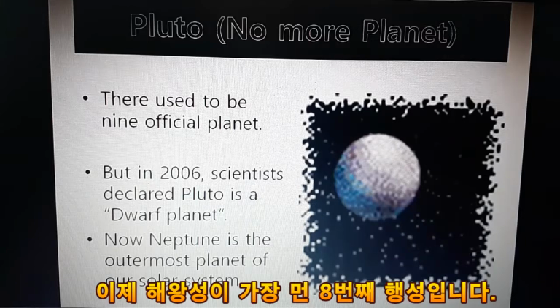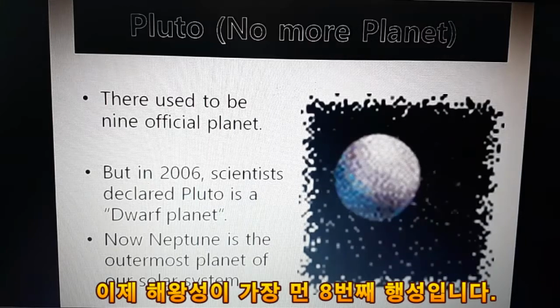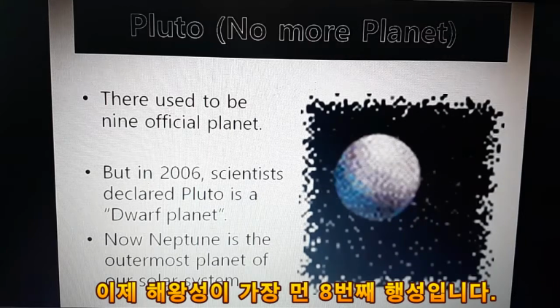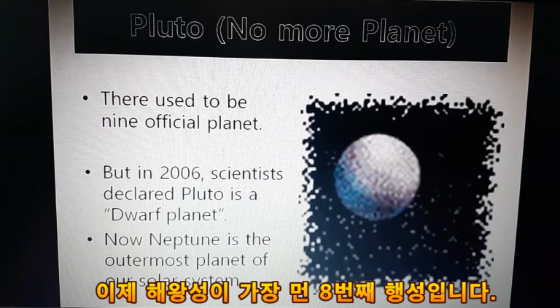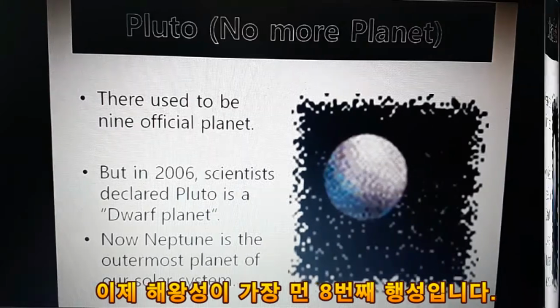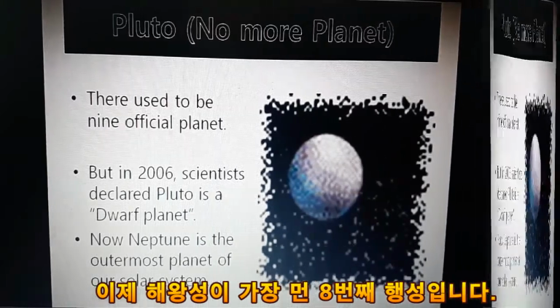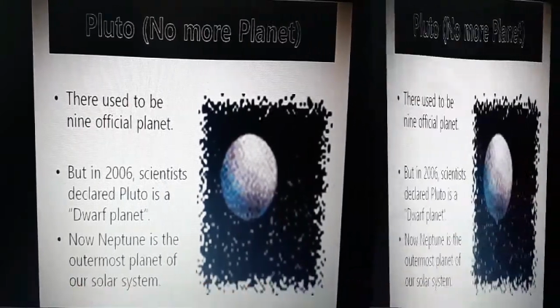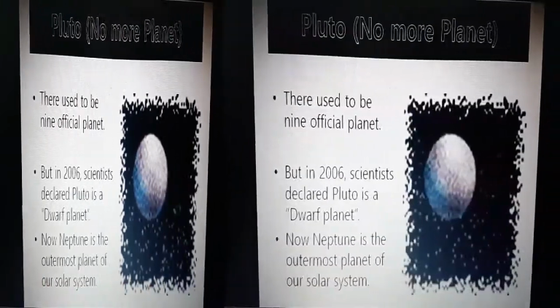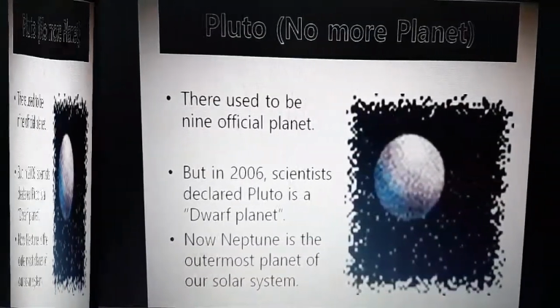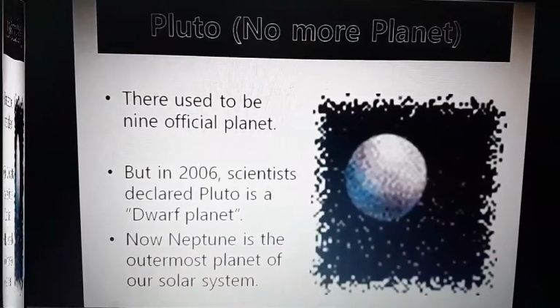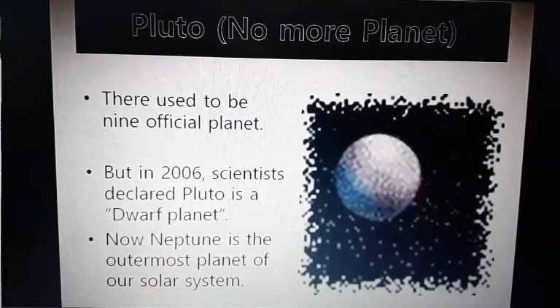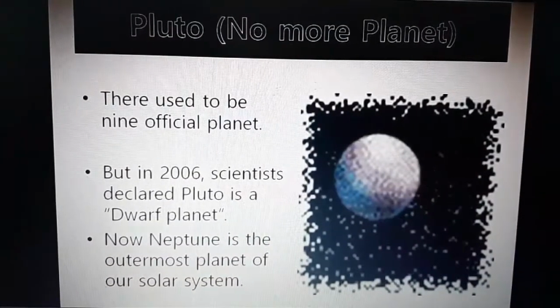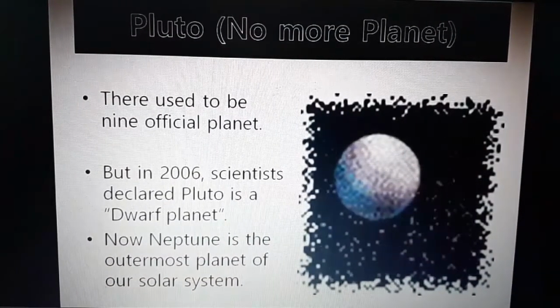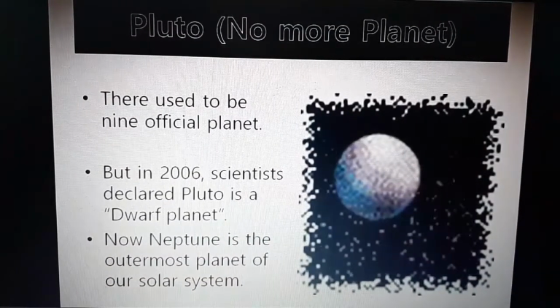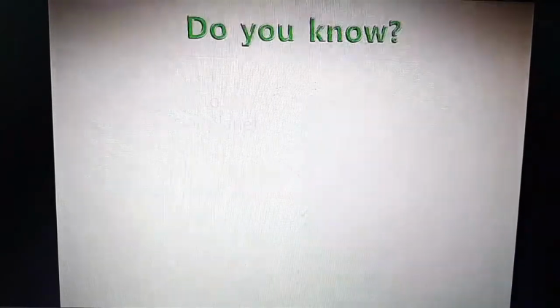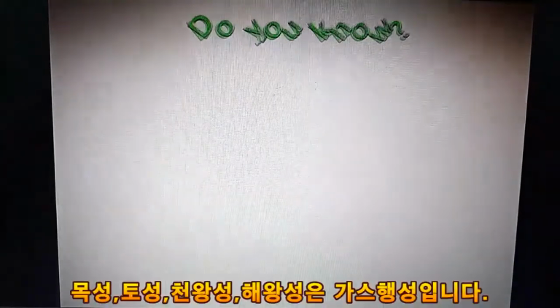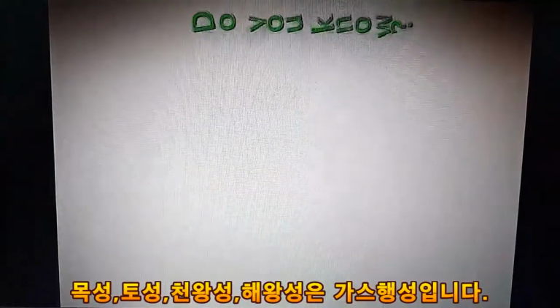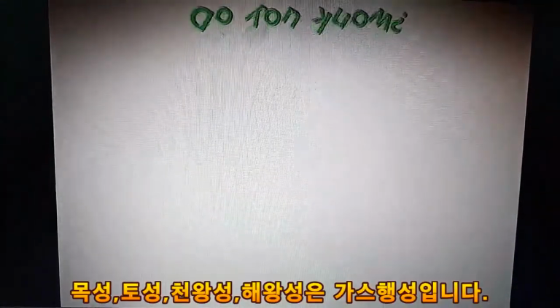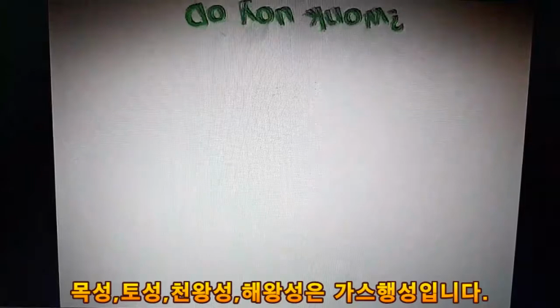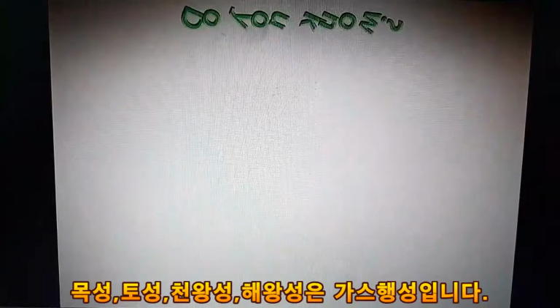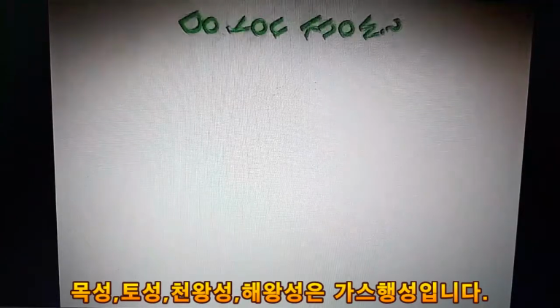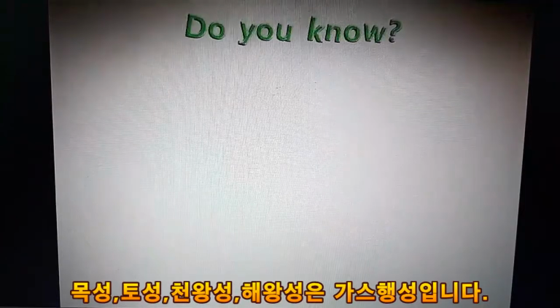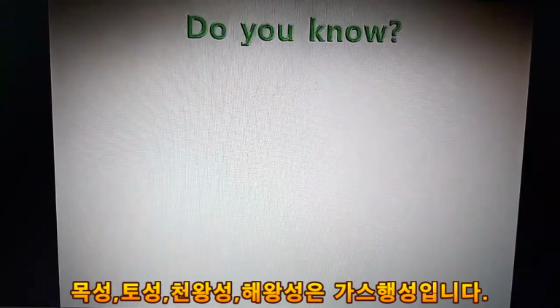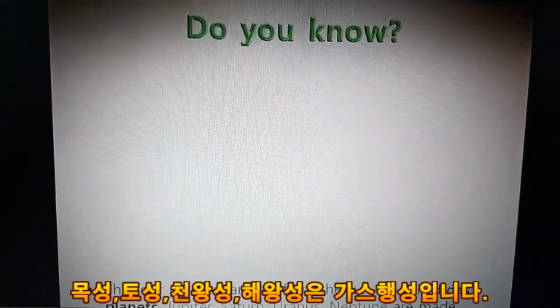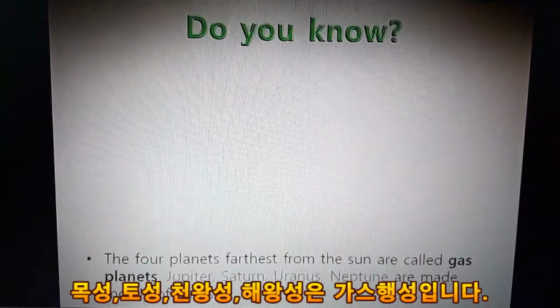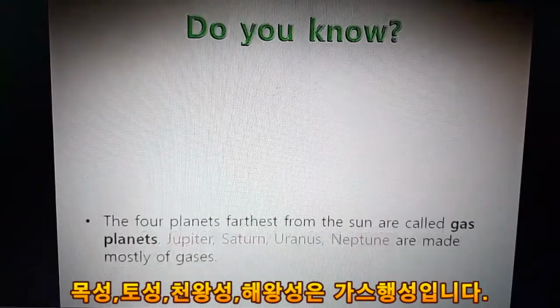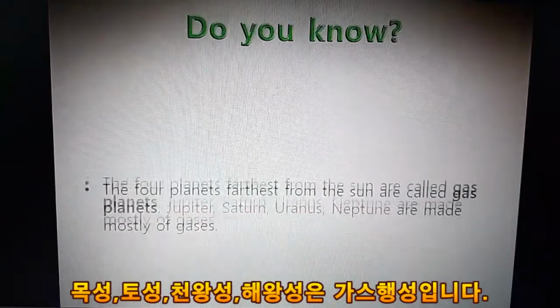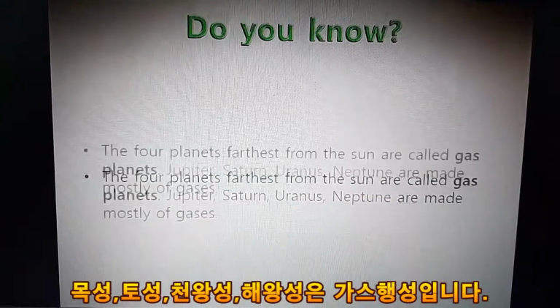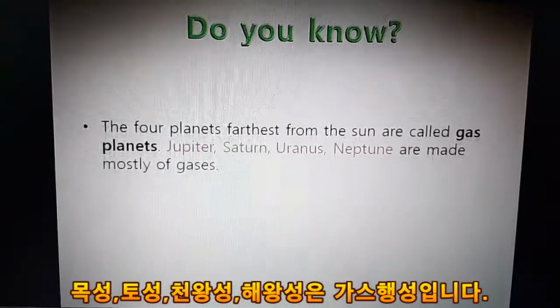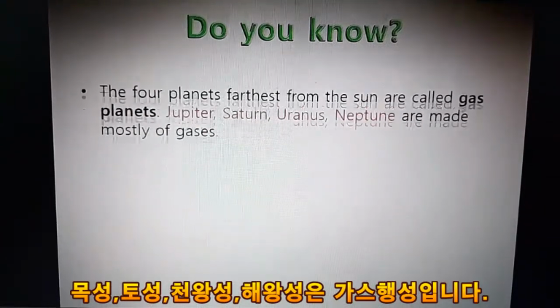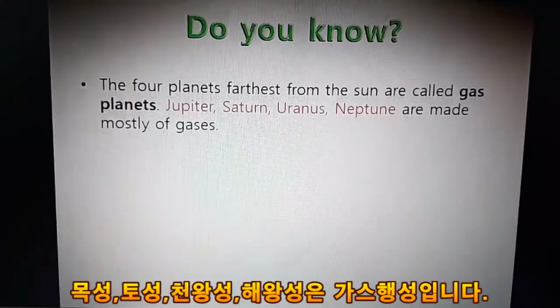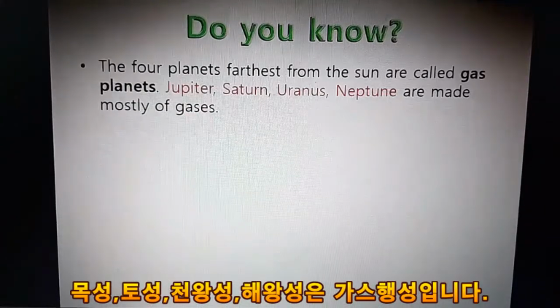The planets farthest from the sun are called gas planets. Jupiter, Saturn, Uranus, and Neptune are made mostly of gases.